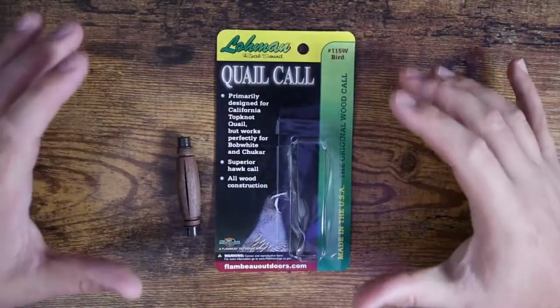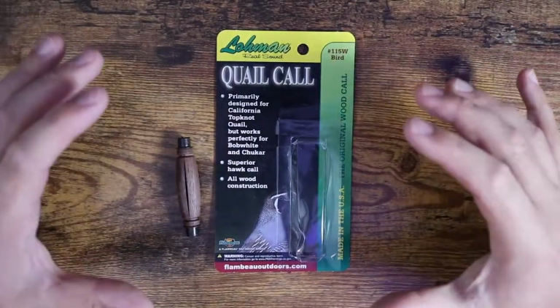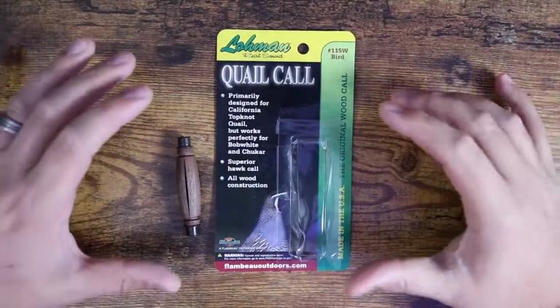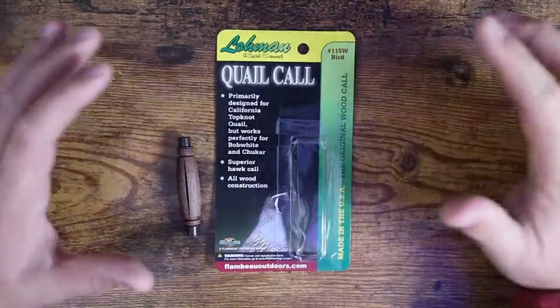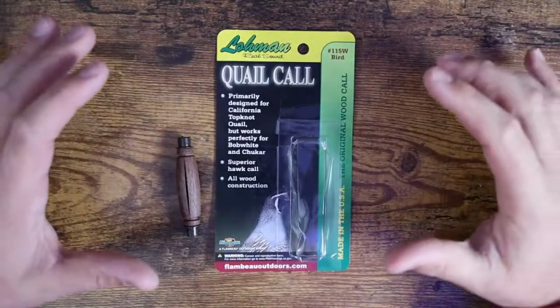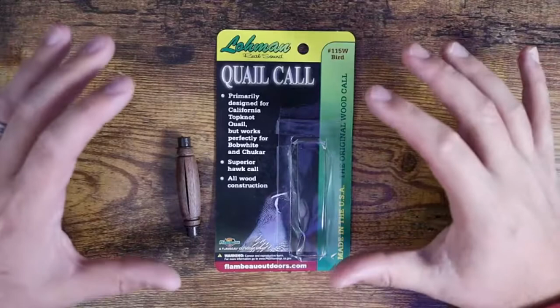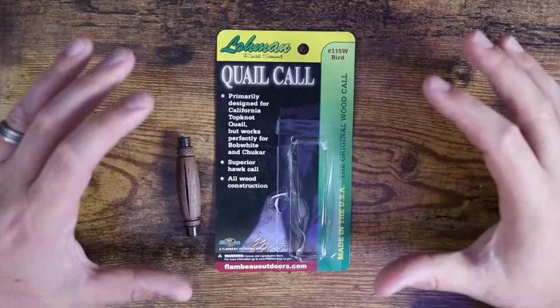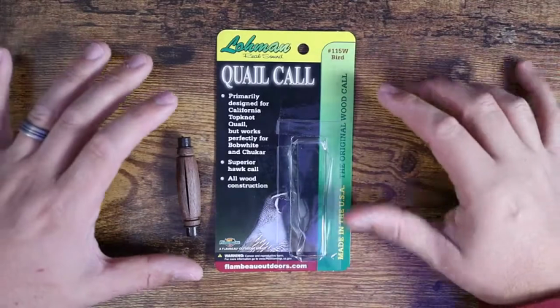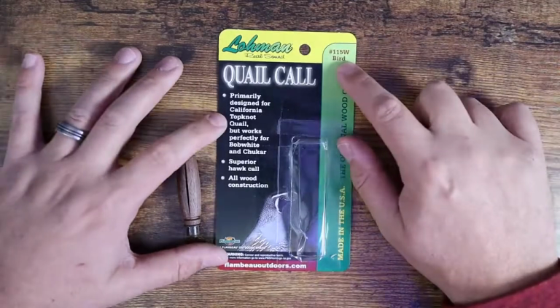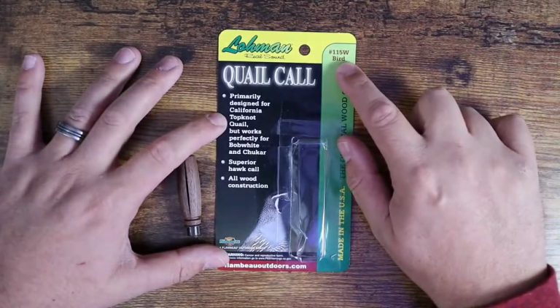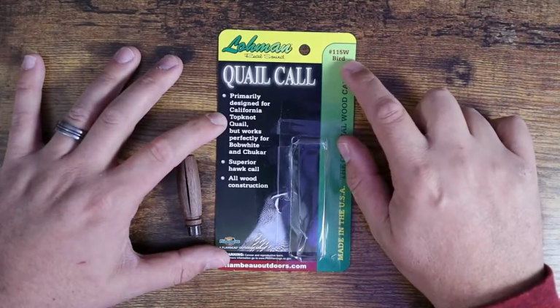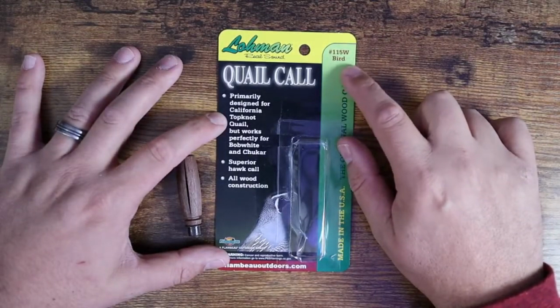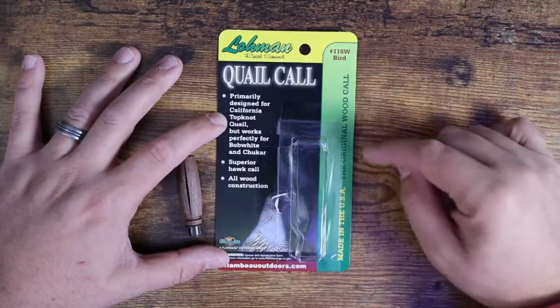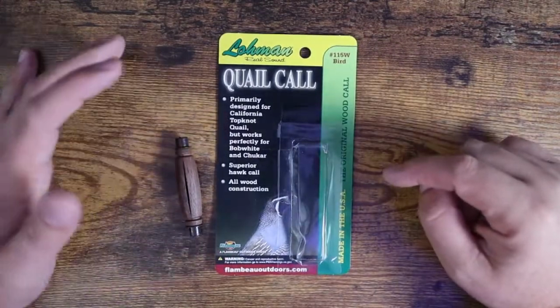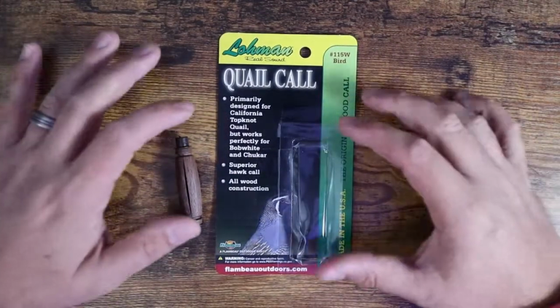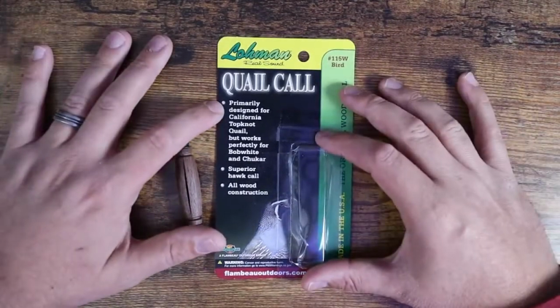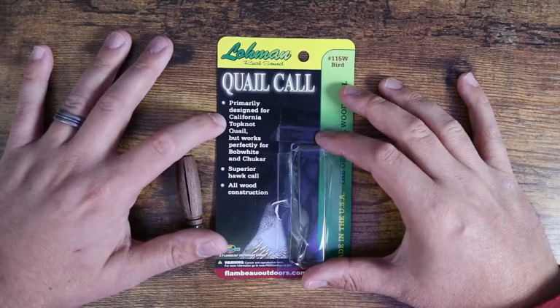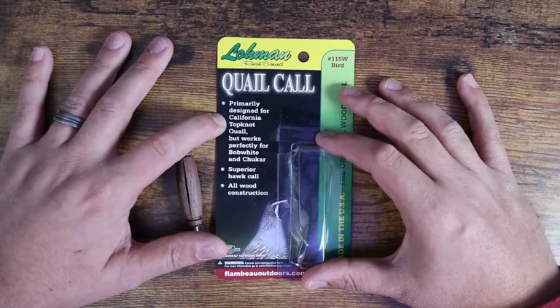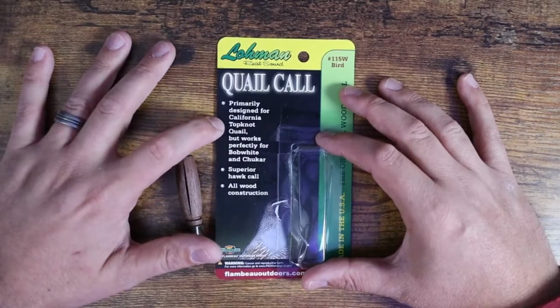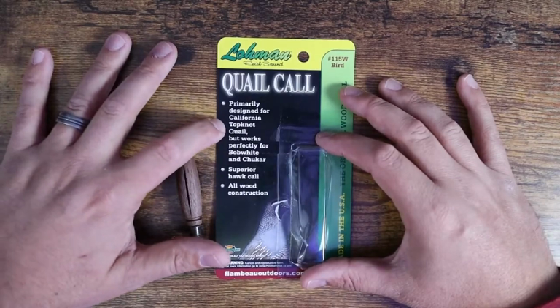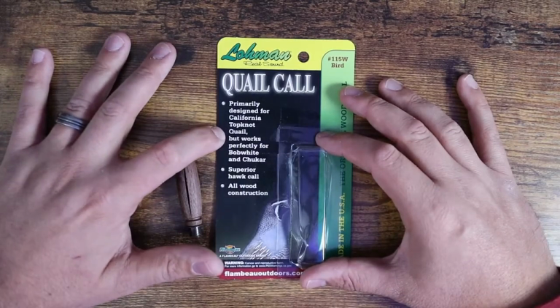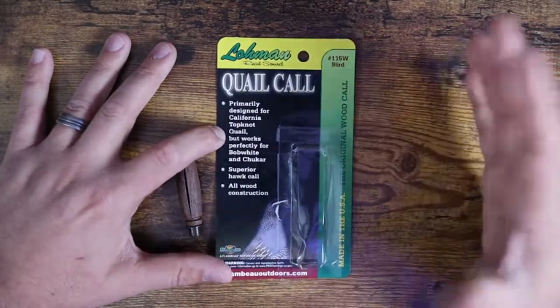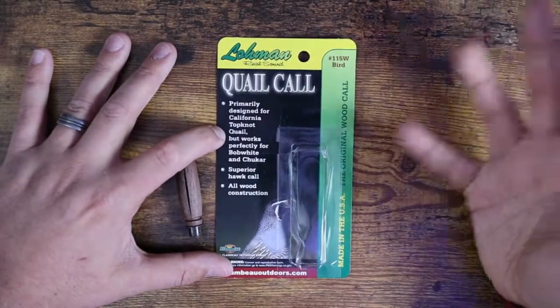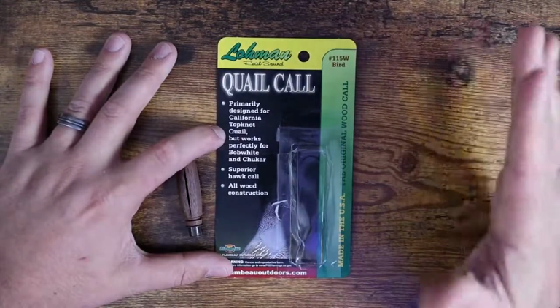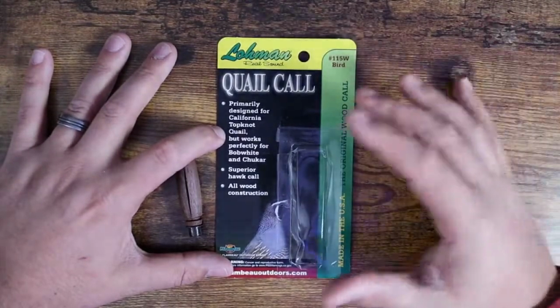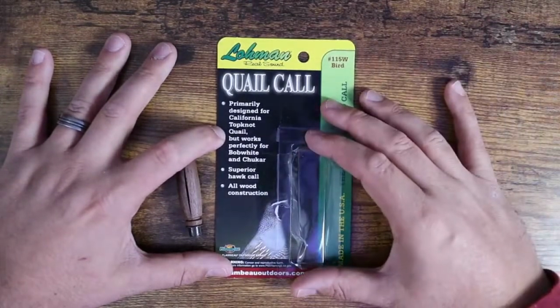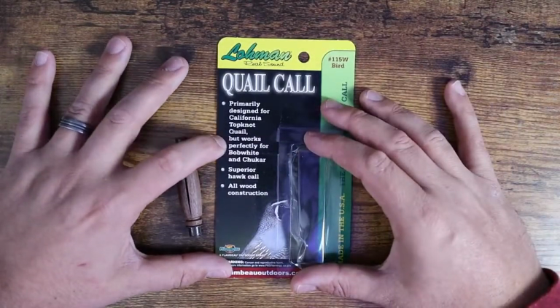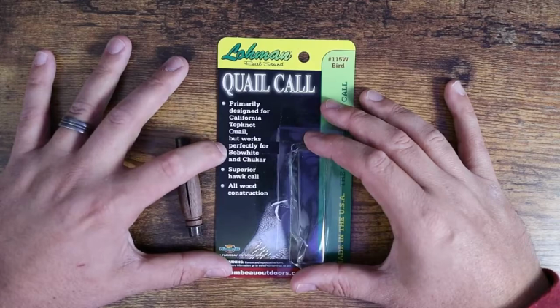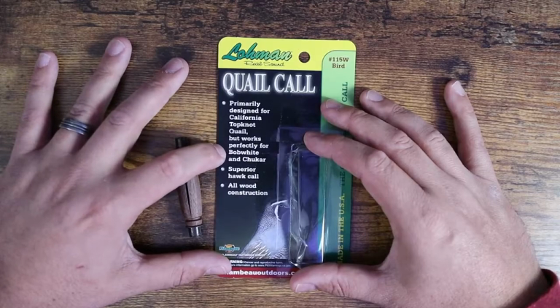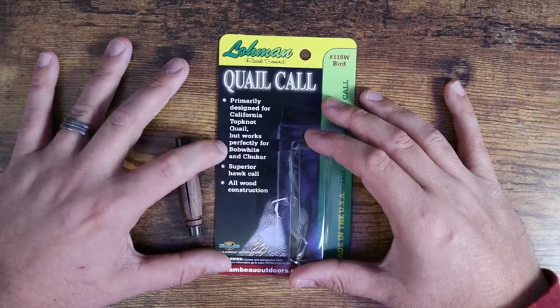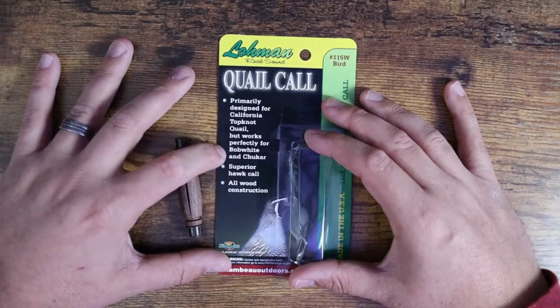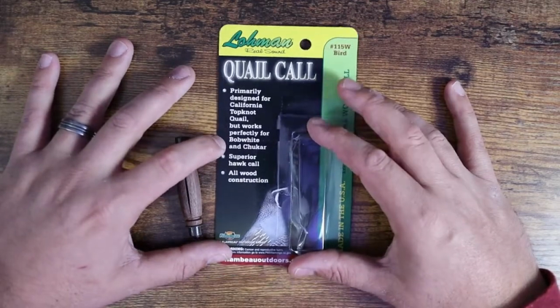This is from Loman — this is the real sound, this is the quail call, the number 115W bird call. This one is primarily designed for California top knot quail, also known as valley quail, but works perfectly for bobwhite quail as well as chukar.